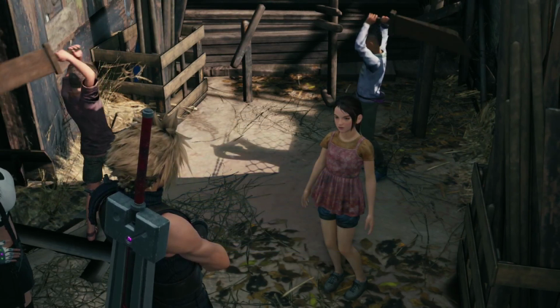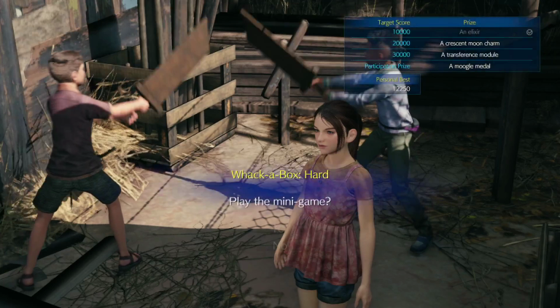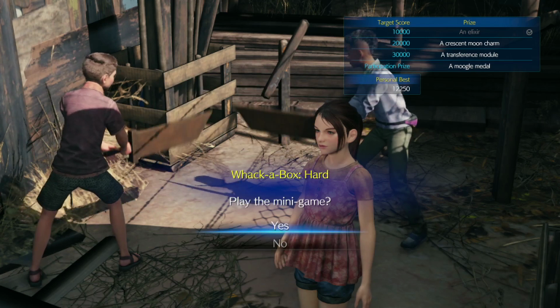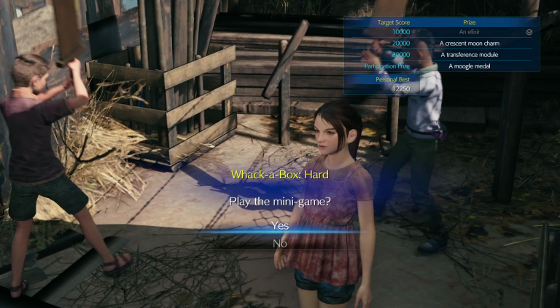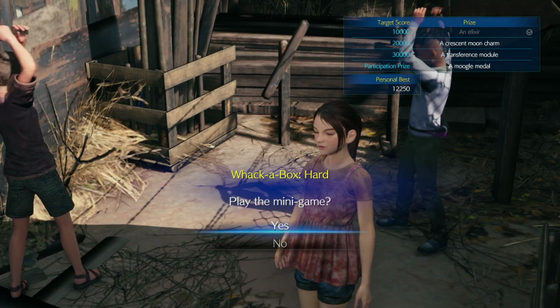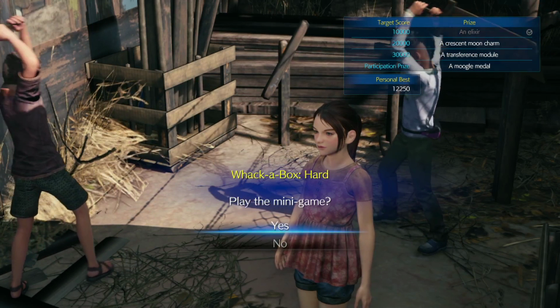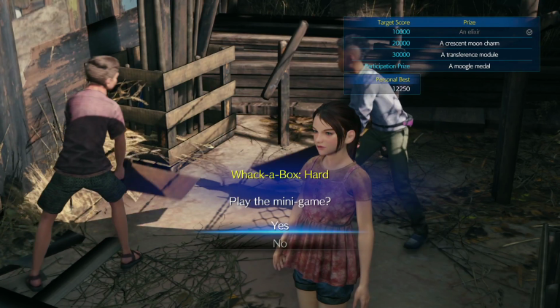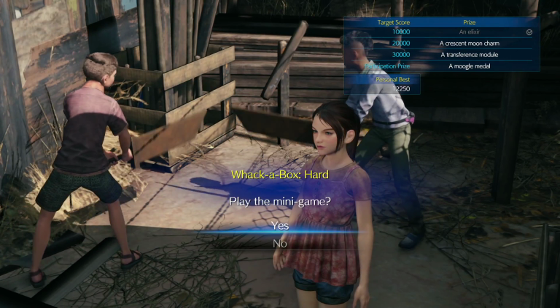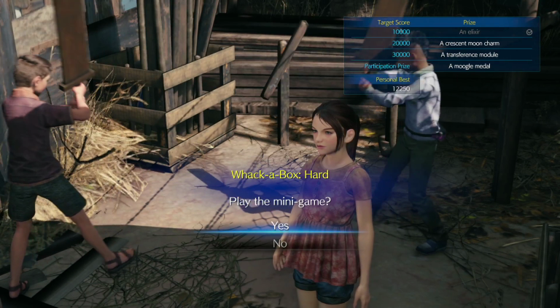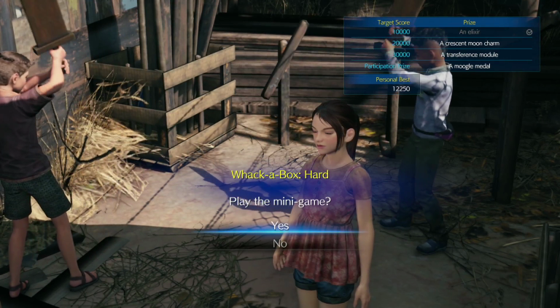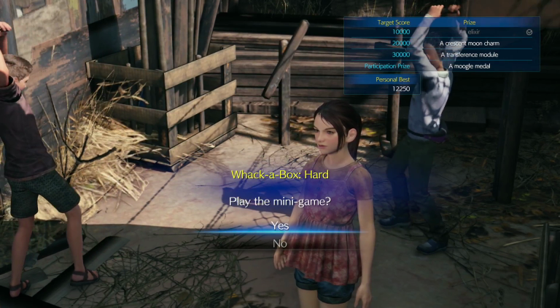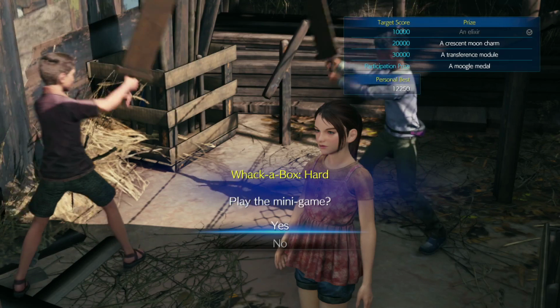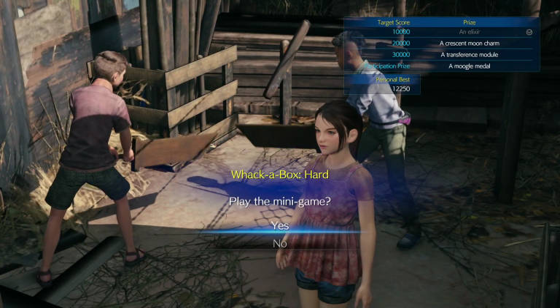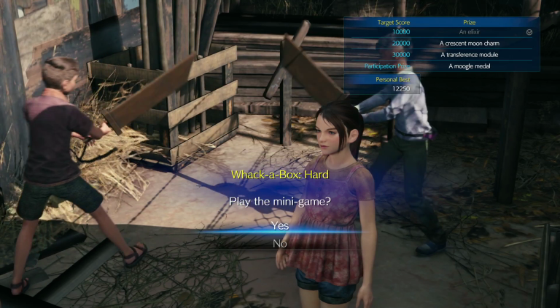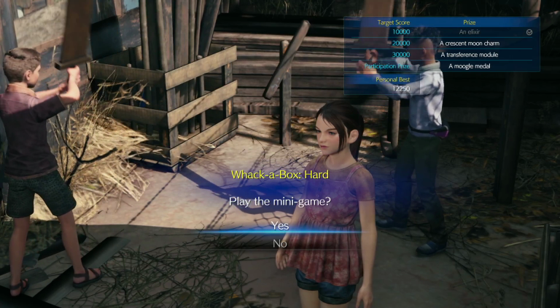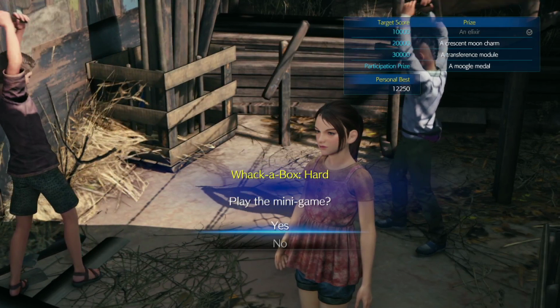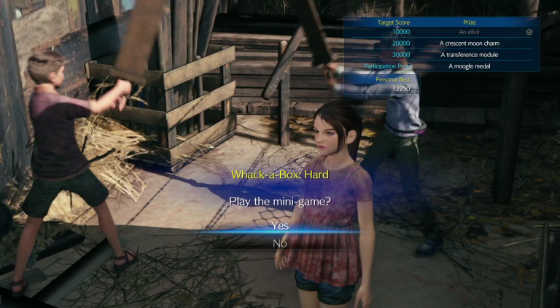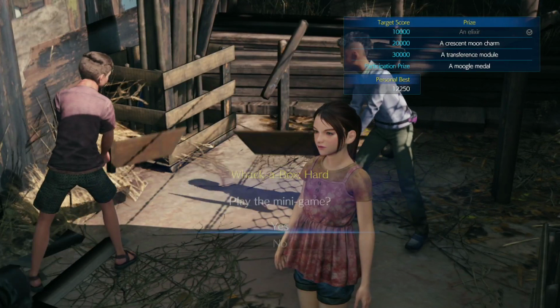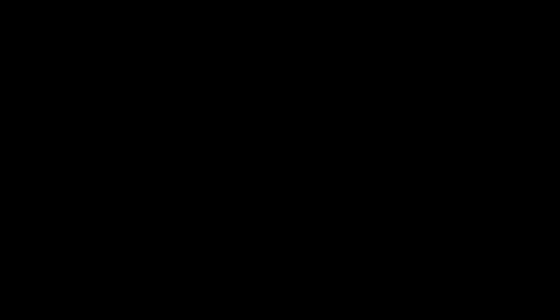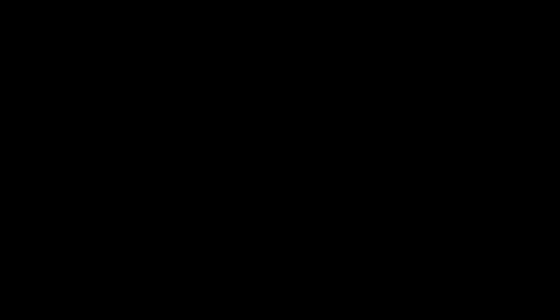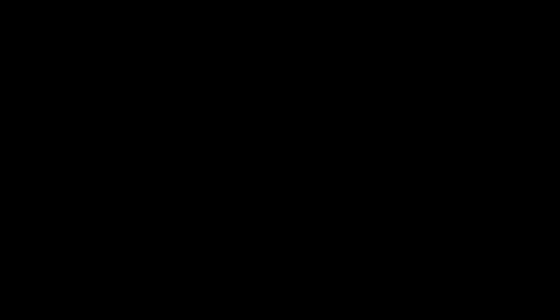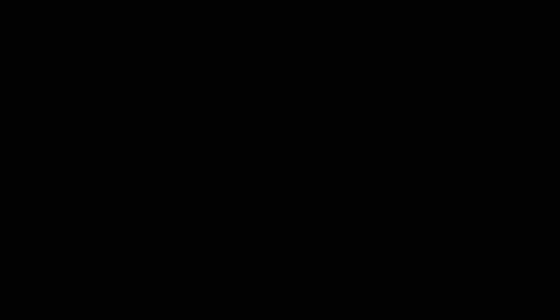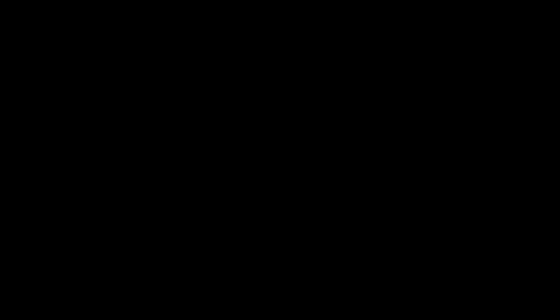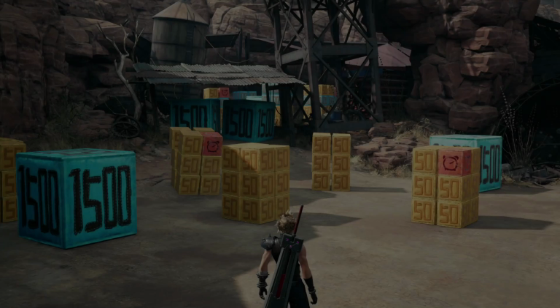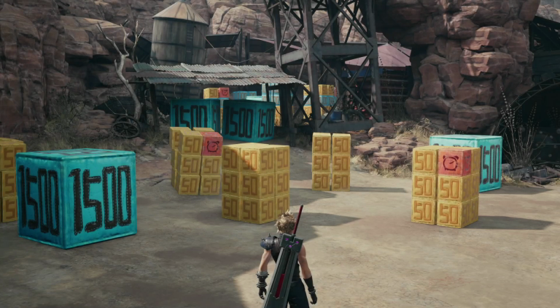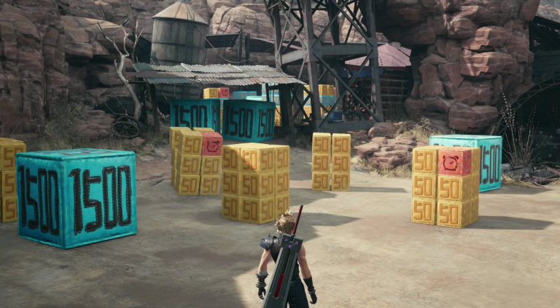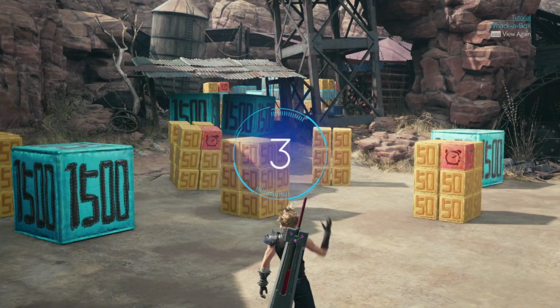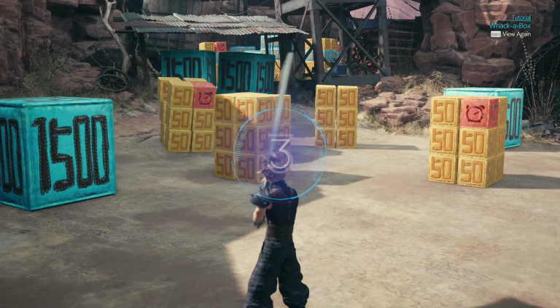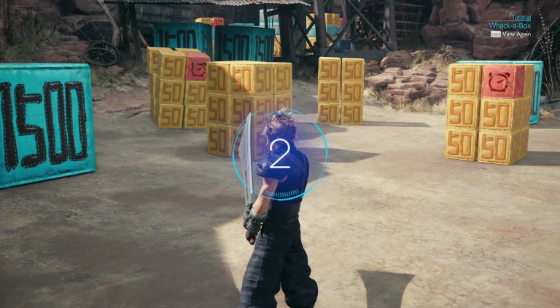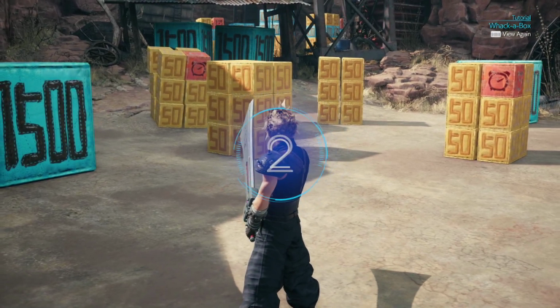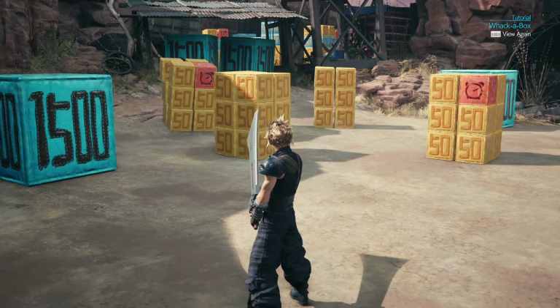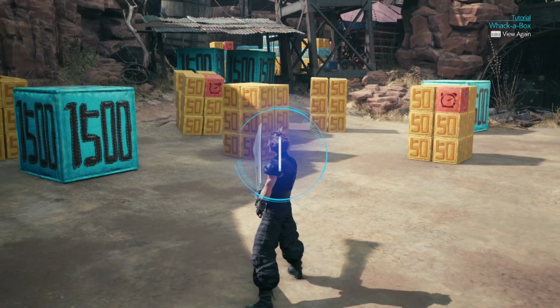We are going to be selecting hard mode difficulty — you can see the prizes there. The goal is for us to reach 30,000 points, which will be enough to attain all of the prizes along with the hard mode trophy. And that will be the final trophy for this minigame.